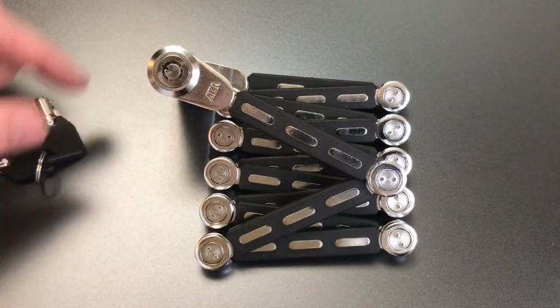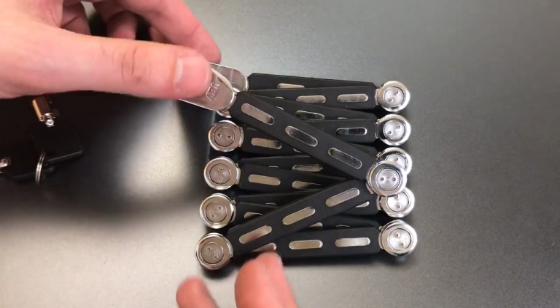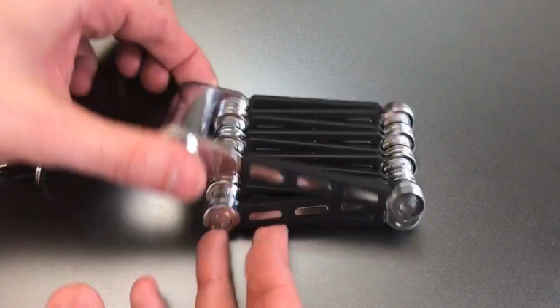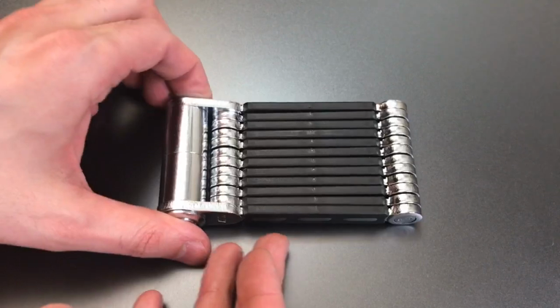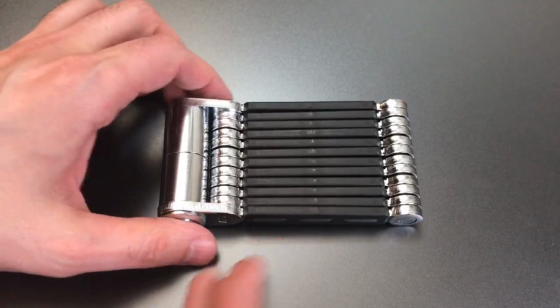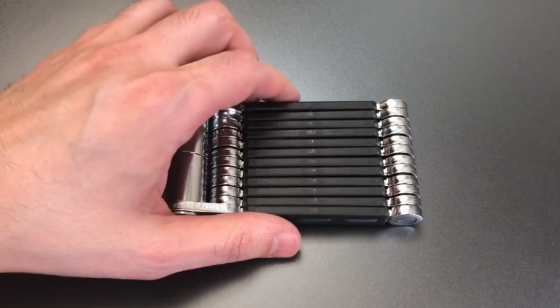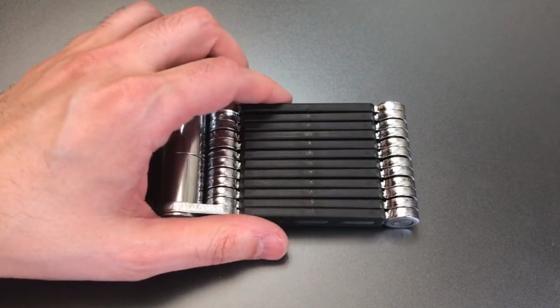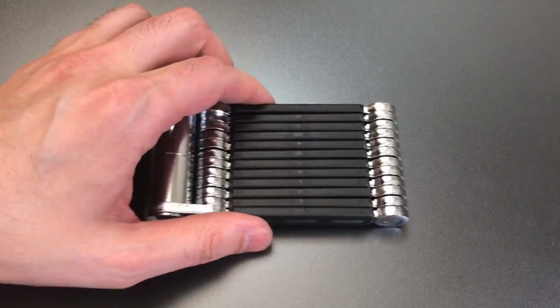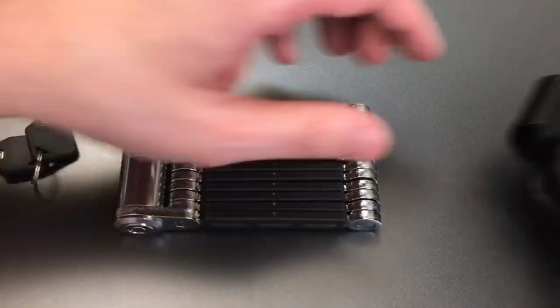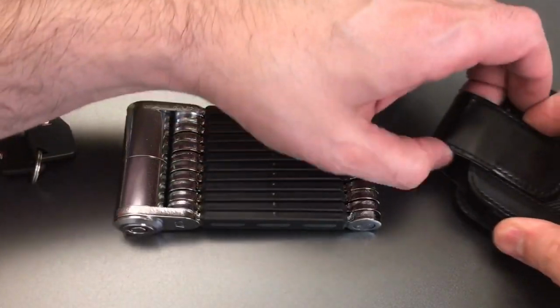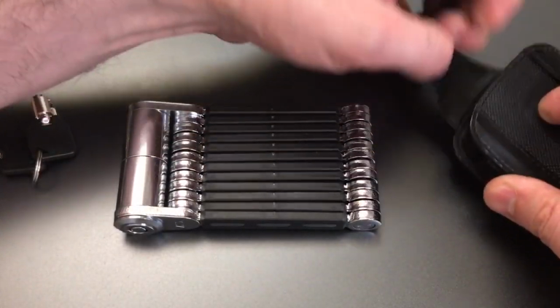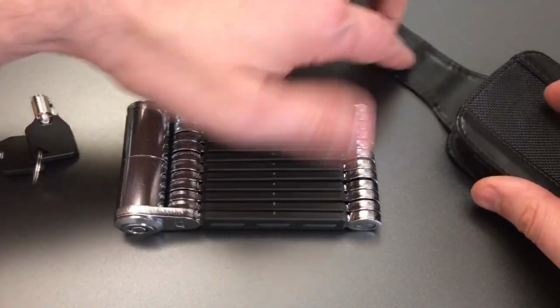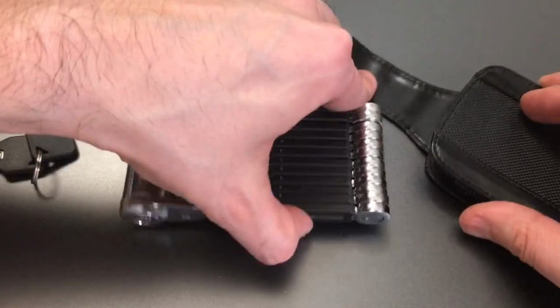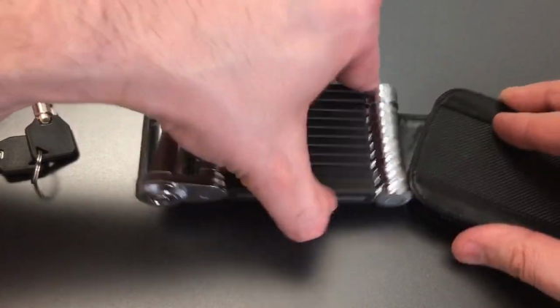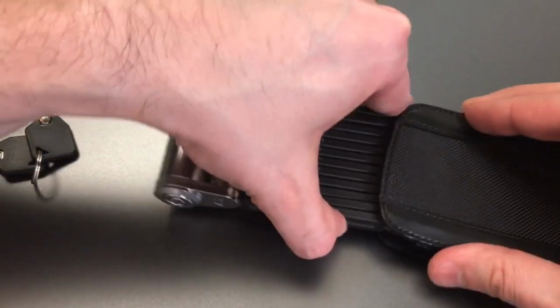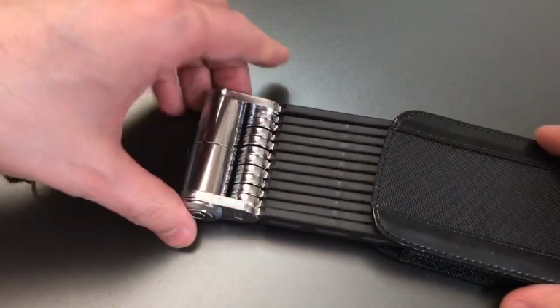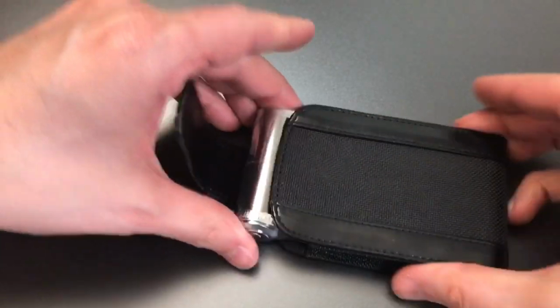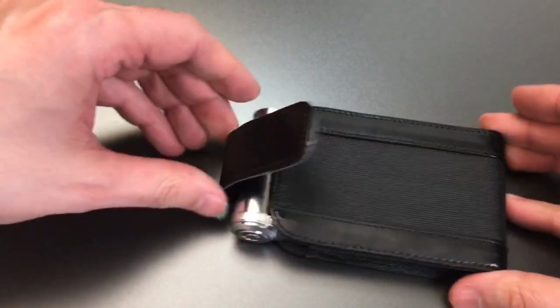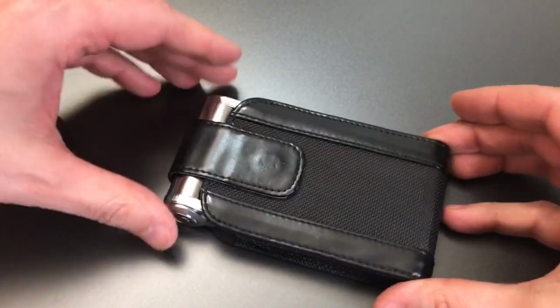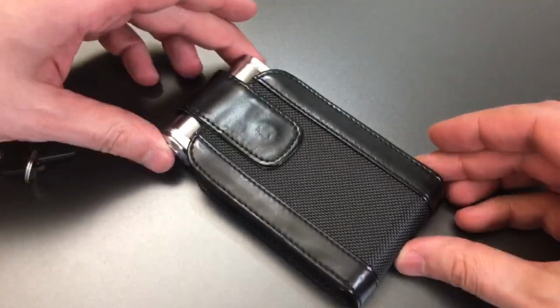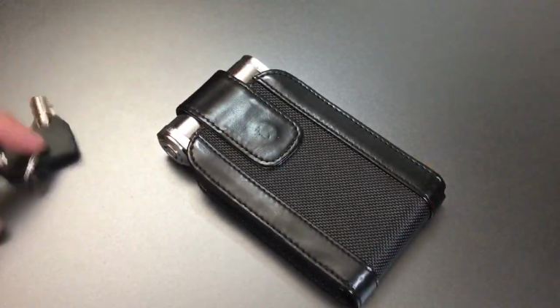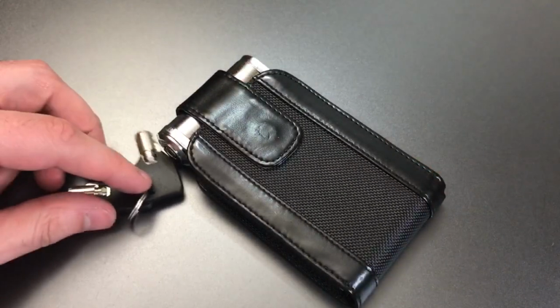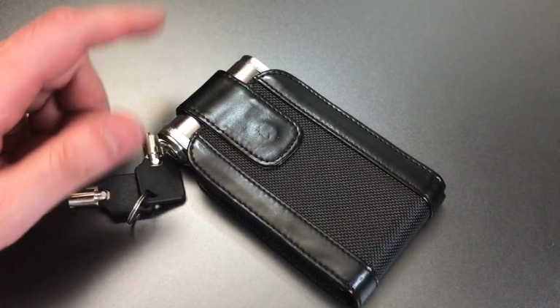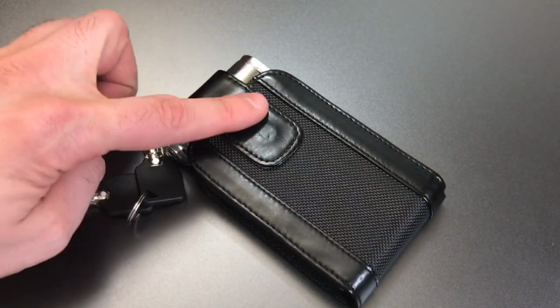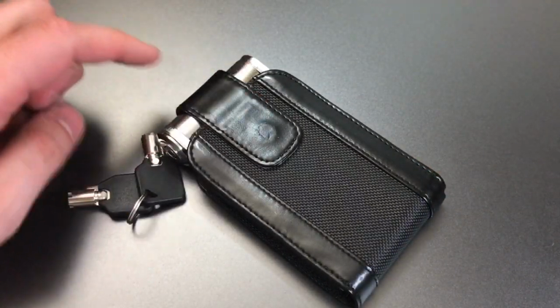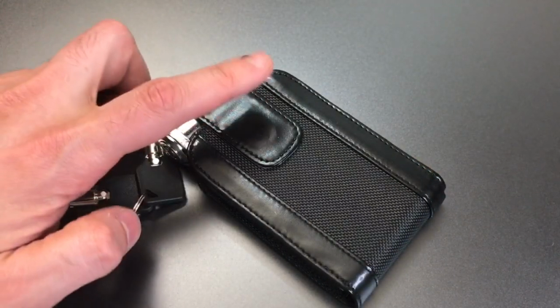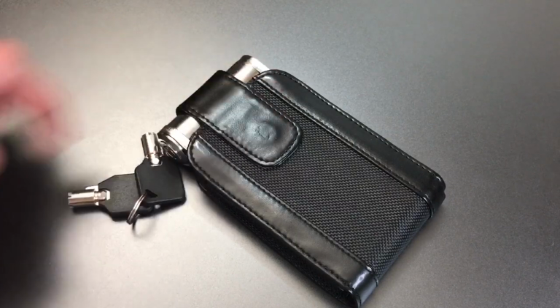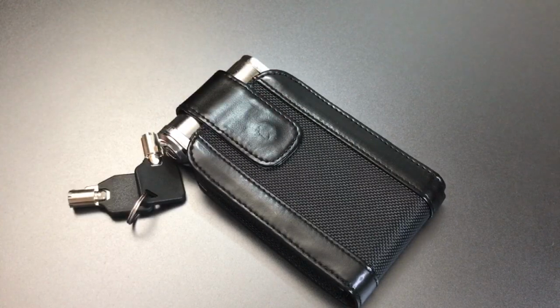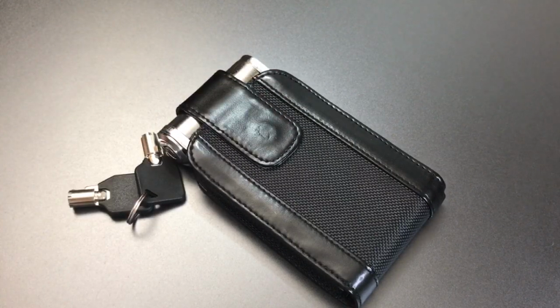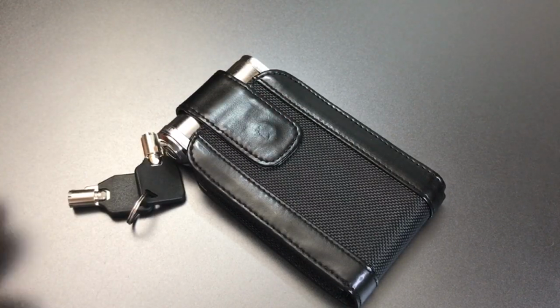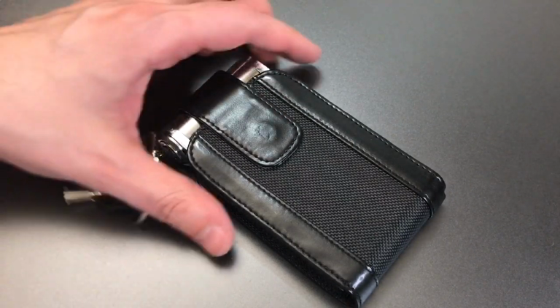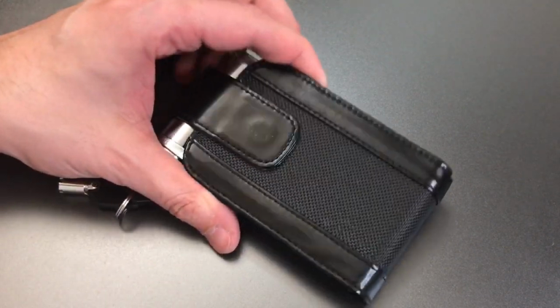That mechanism folds up into a very compact package that fits into this wallet-sized carrying case that comes with the lock. A little flap folds over and it's held shut with a magnet.